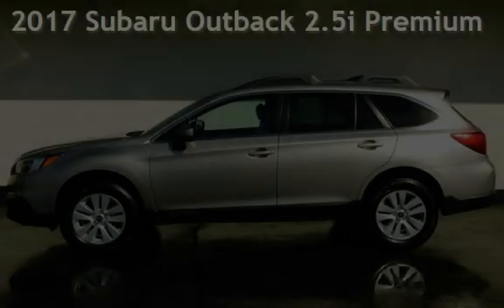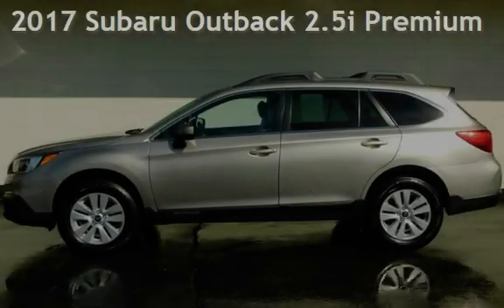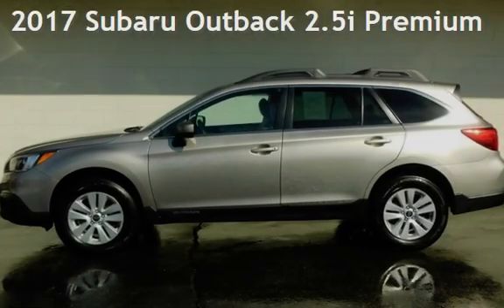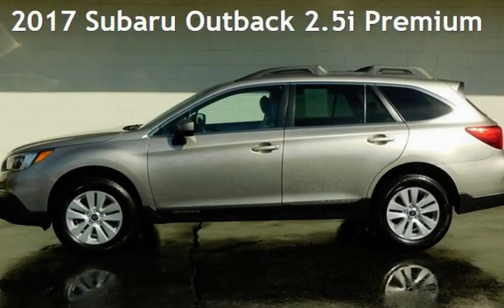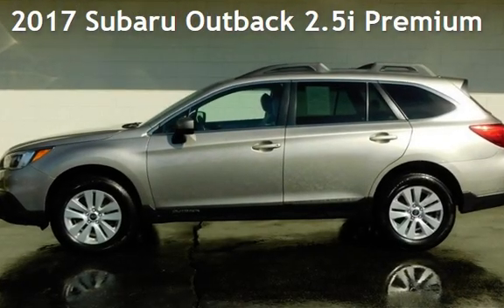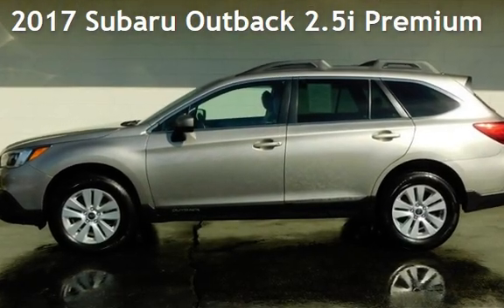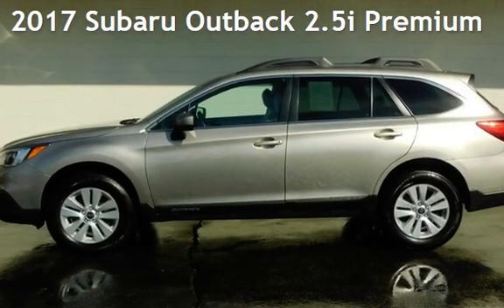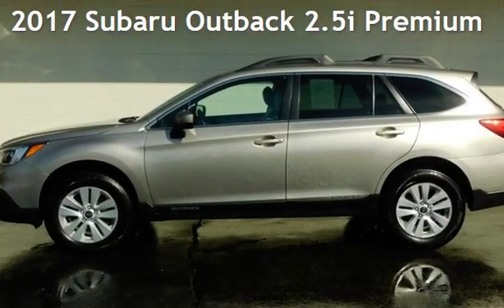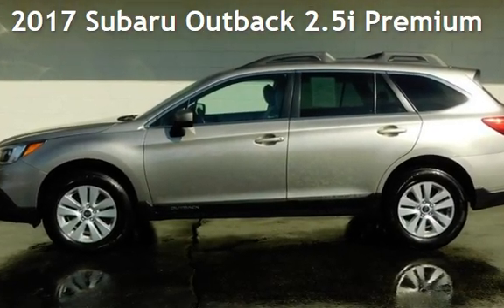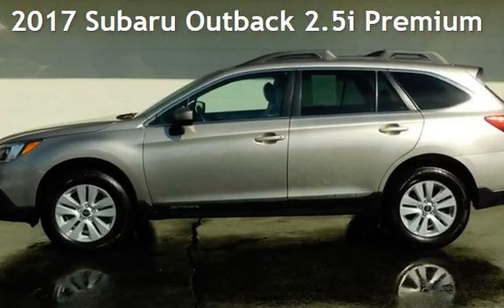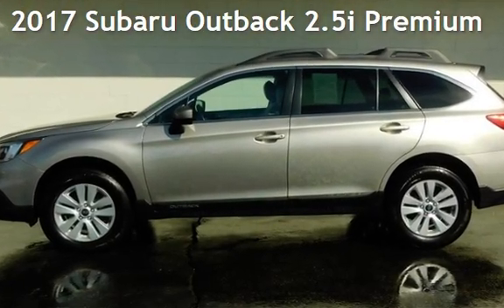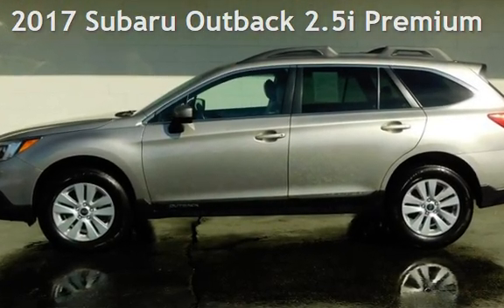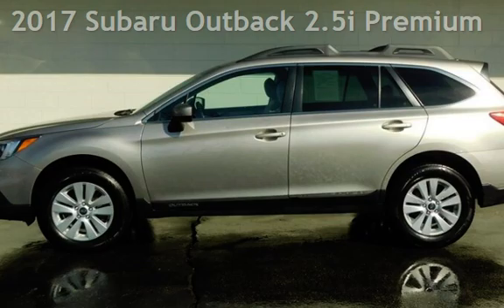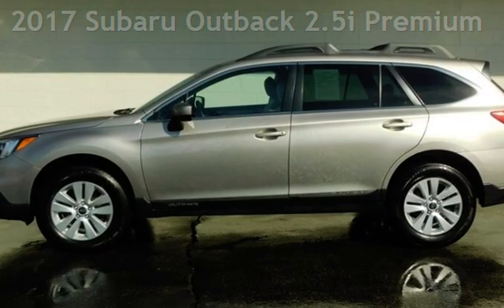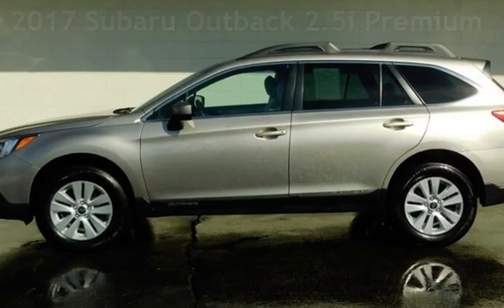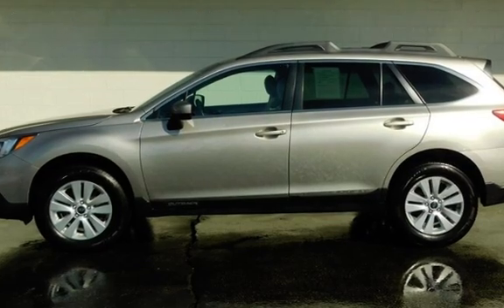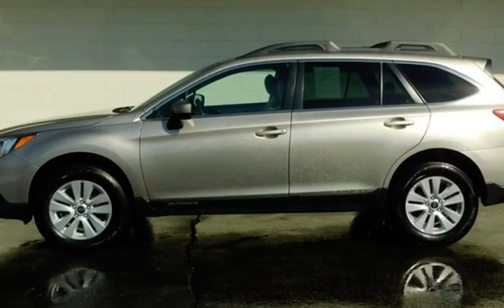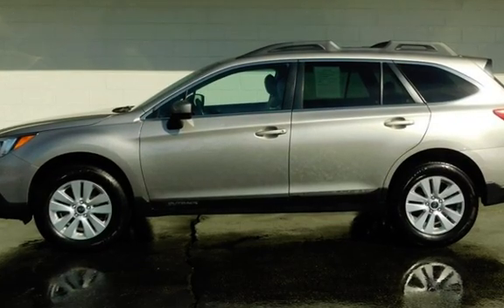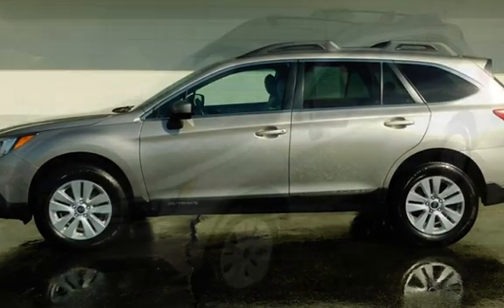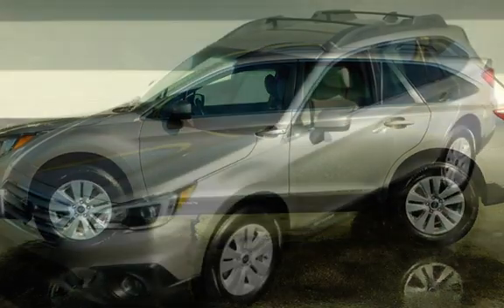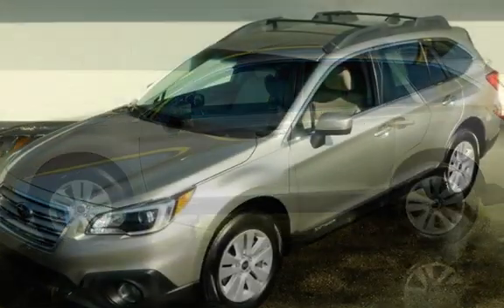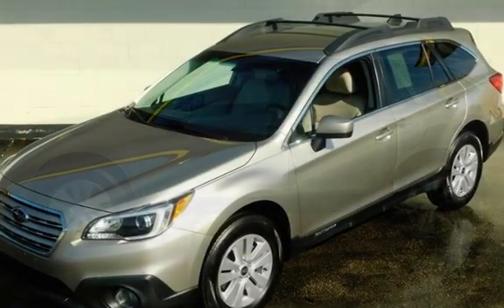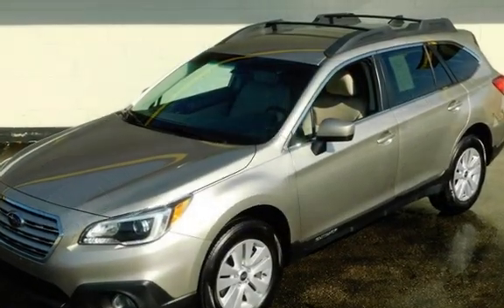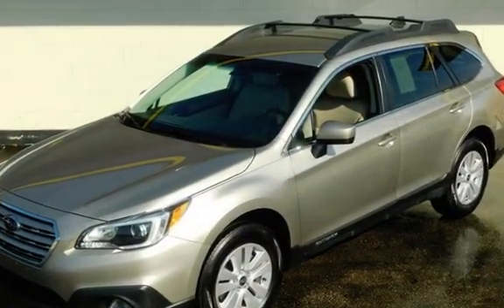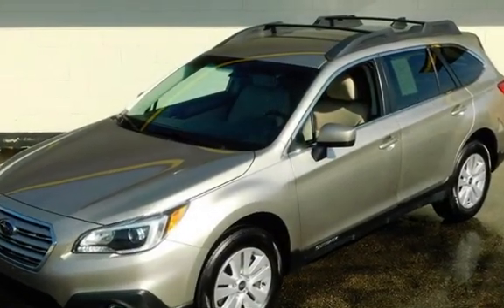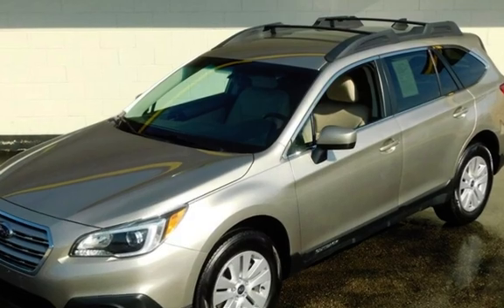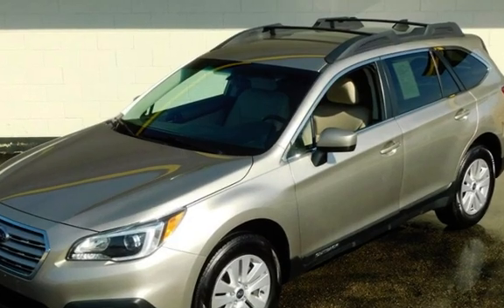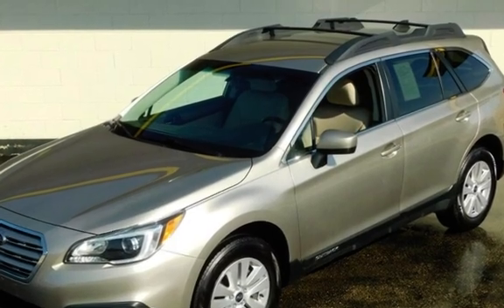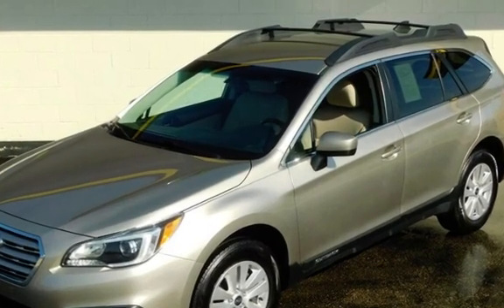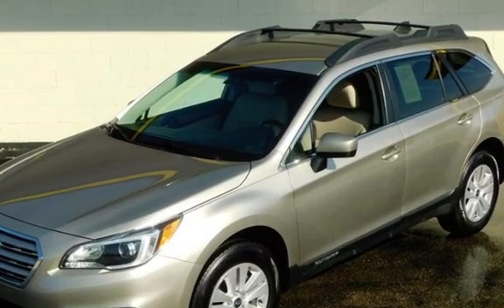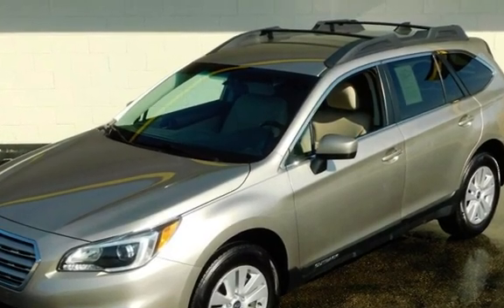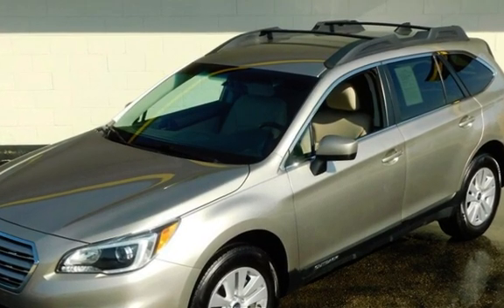Presenting a pre-owned 2017 Subaru Outback 2.5i Premium. This four-door wagon has a four-cylinder, 2.5-liter H4 engine, with all-wheel drive, and an automatic transmission.